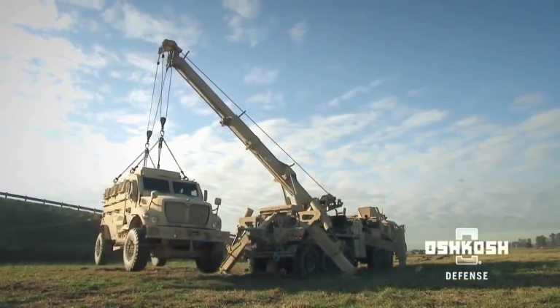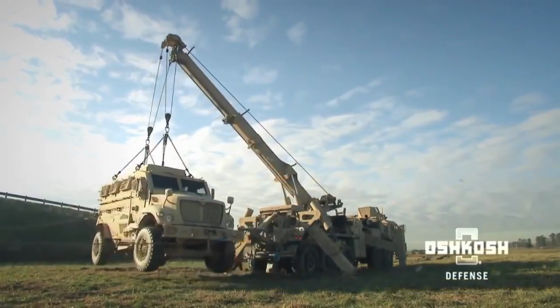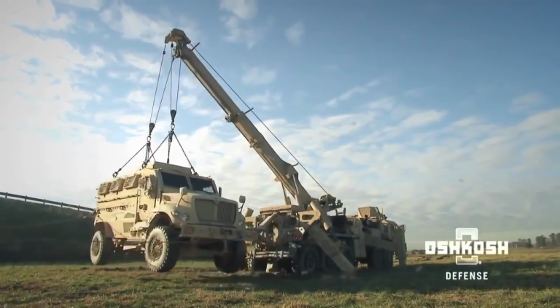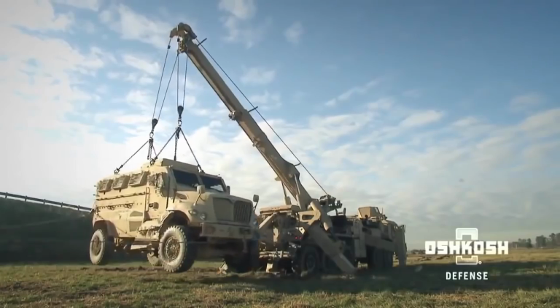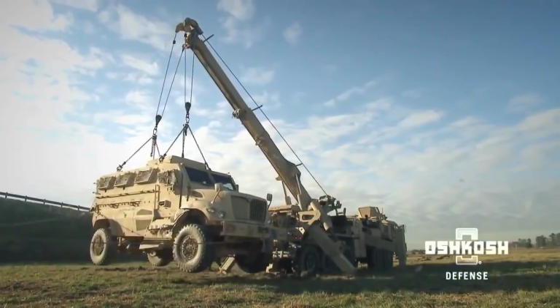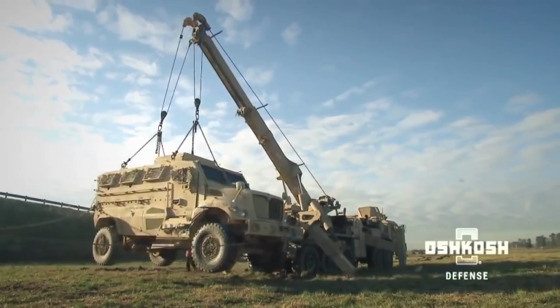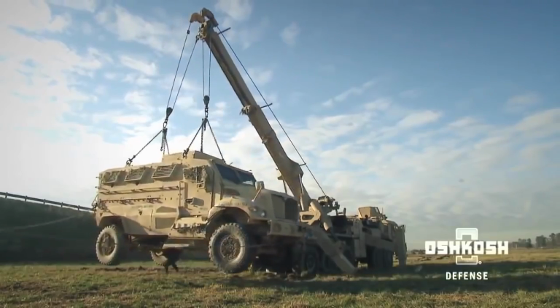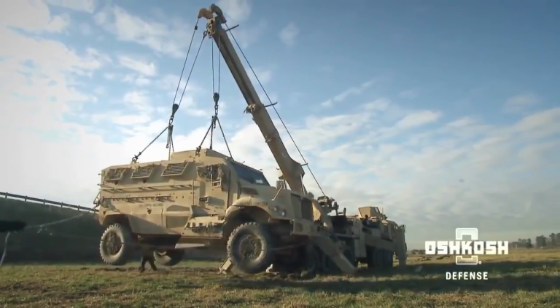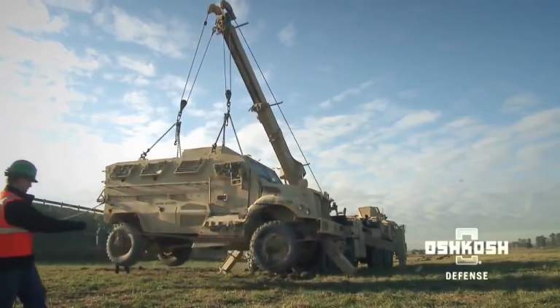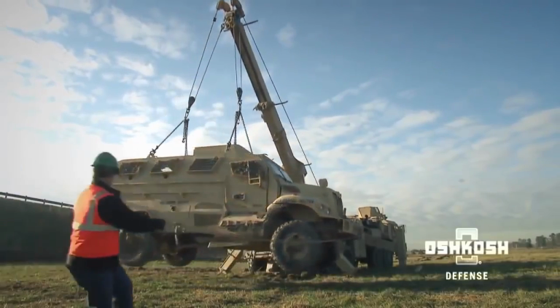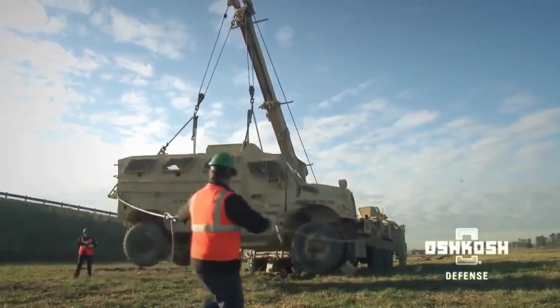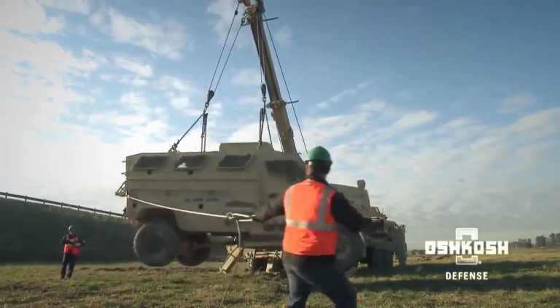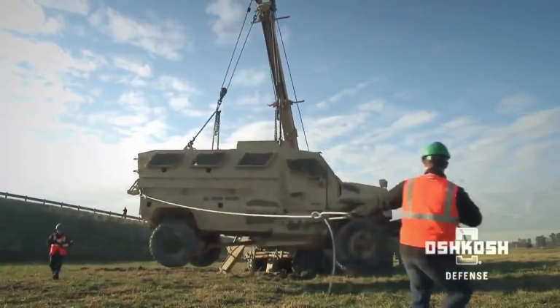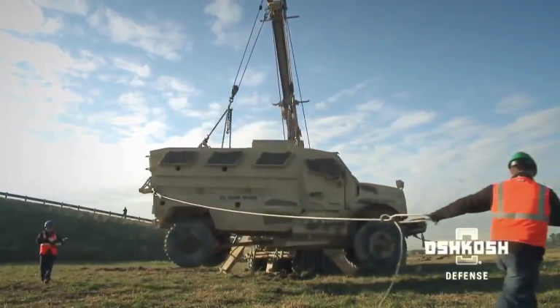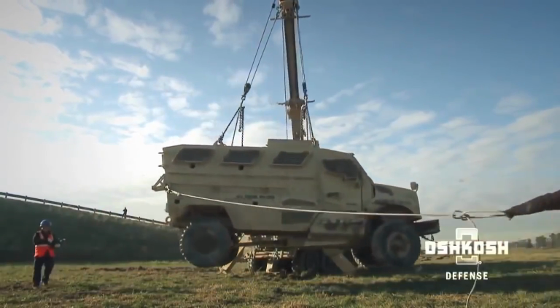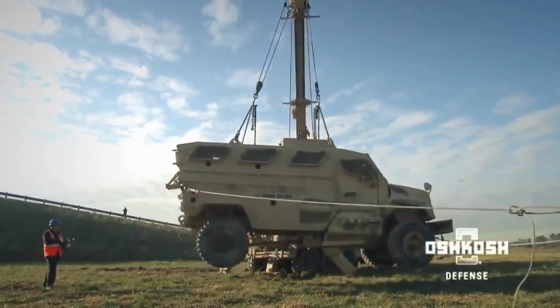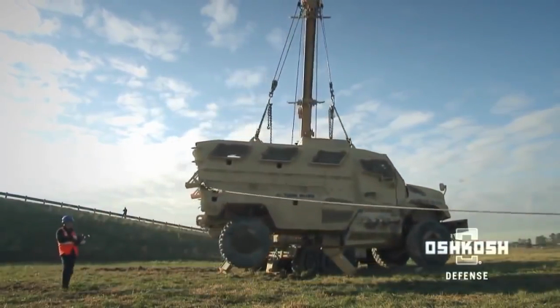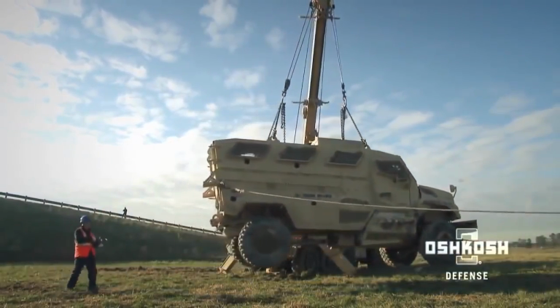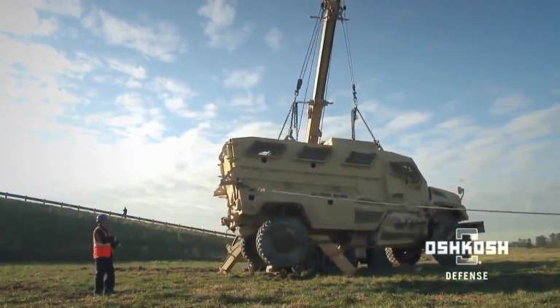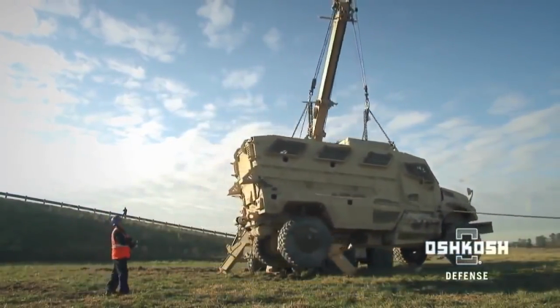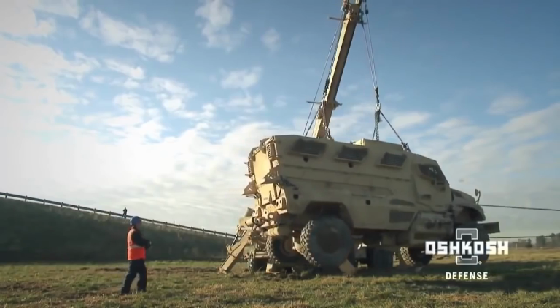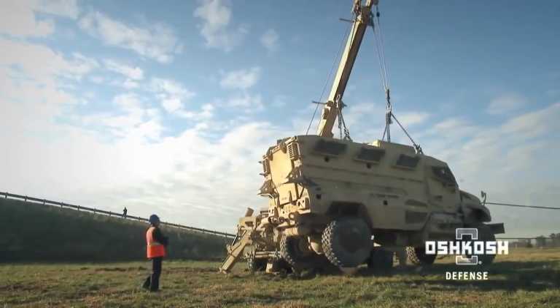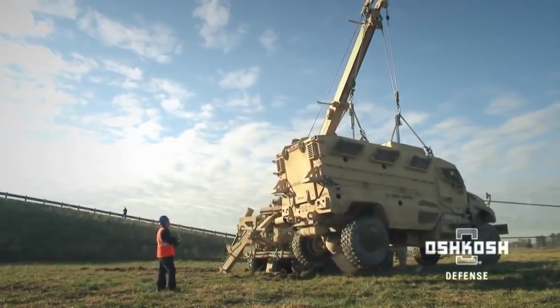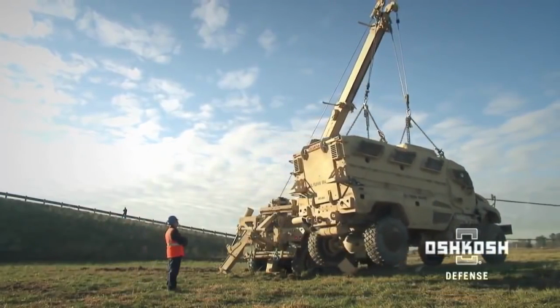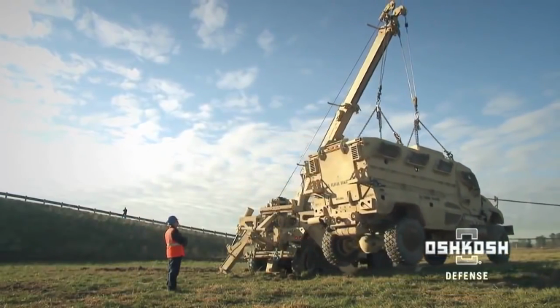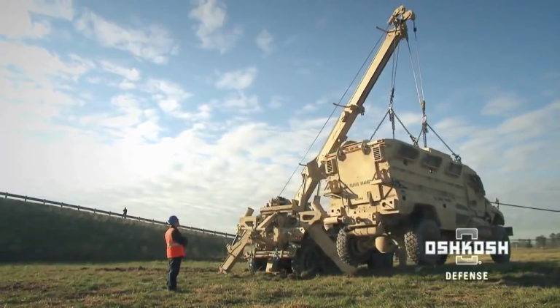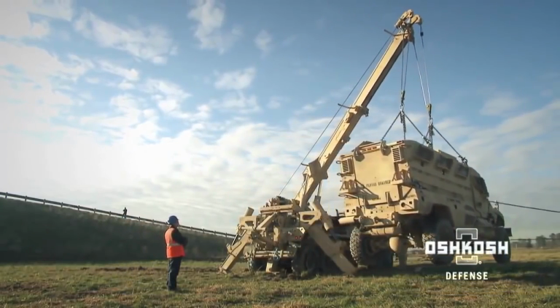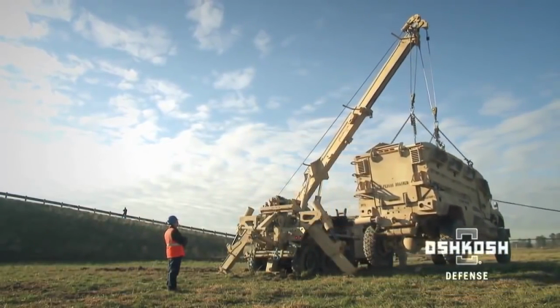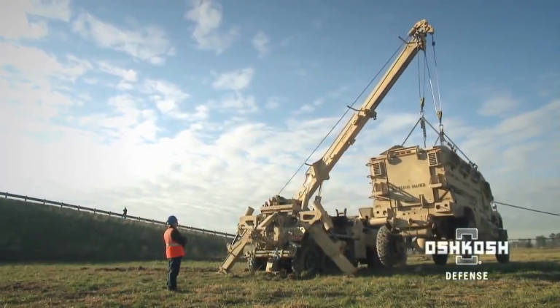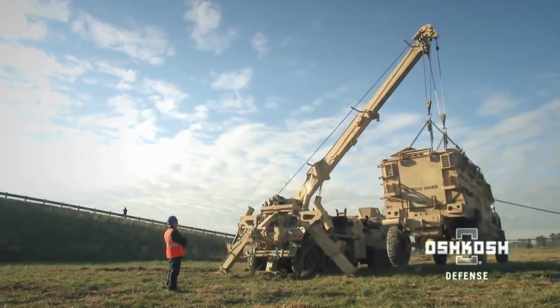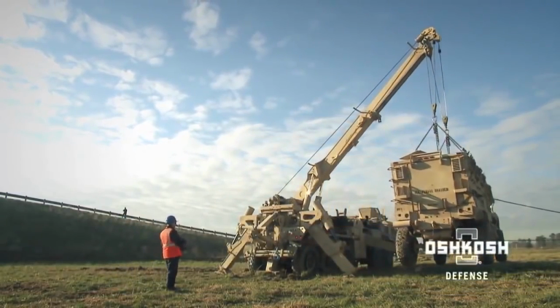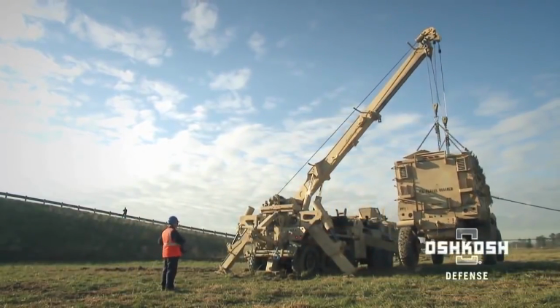The powerful Multi-Mission Recovery System can lift up to 75,000 pounds at a 13-foot radius from the vehicle. As a result, it is capable of lifting even the heaviest Category 1 and 2 MRAP vehicles, as well as all other medium and heavy tactical vehicles.